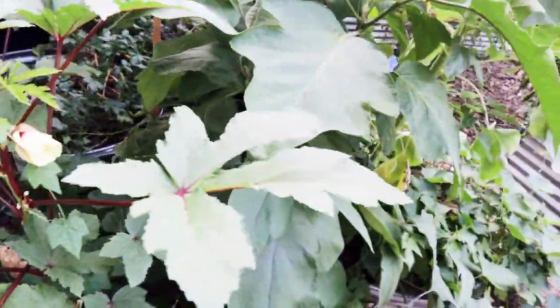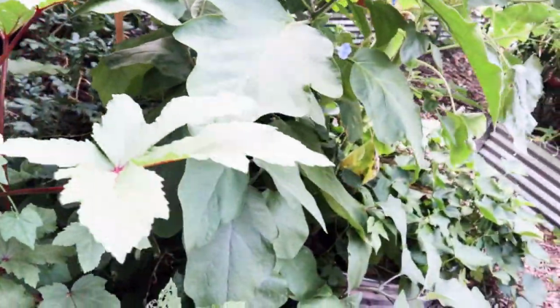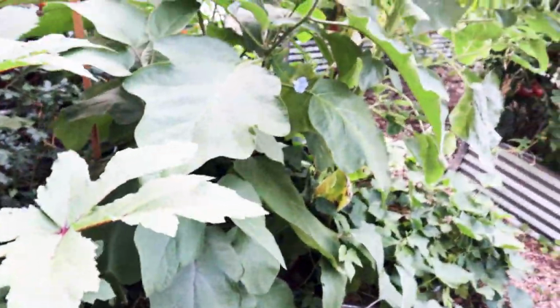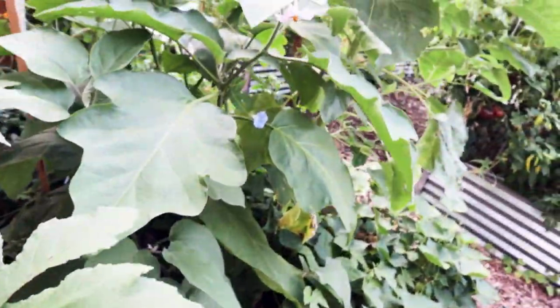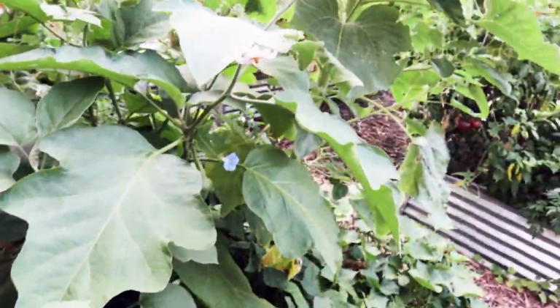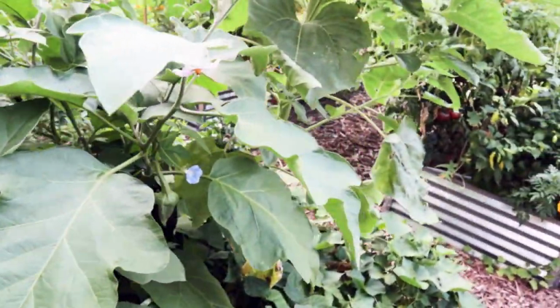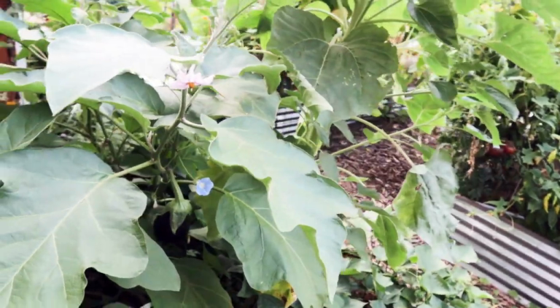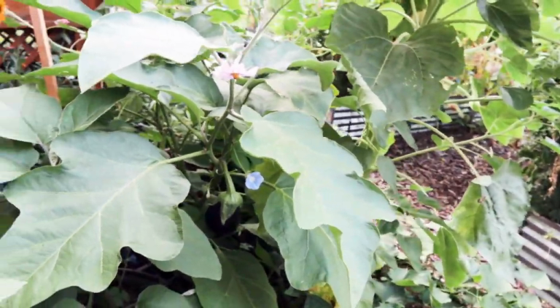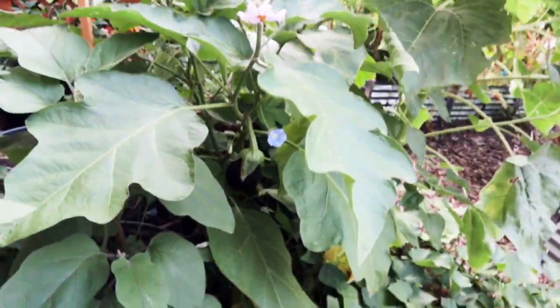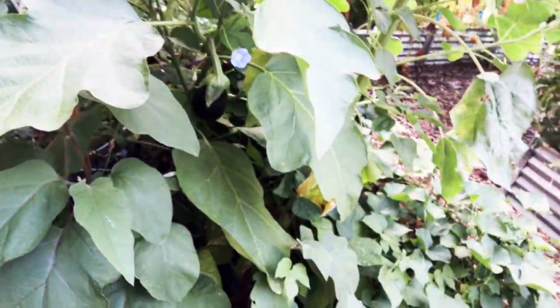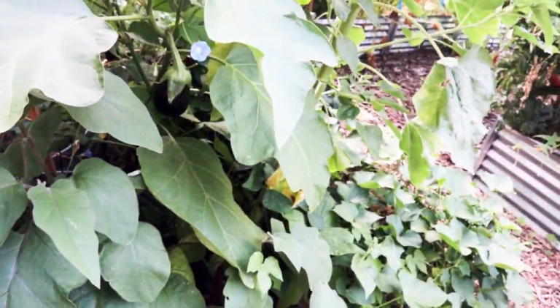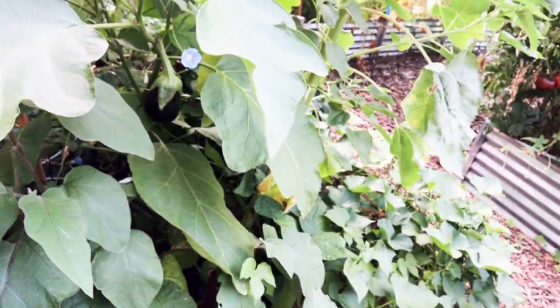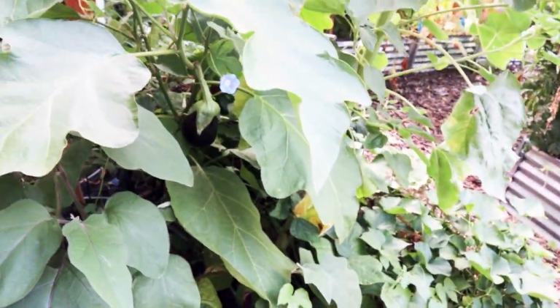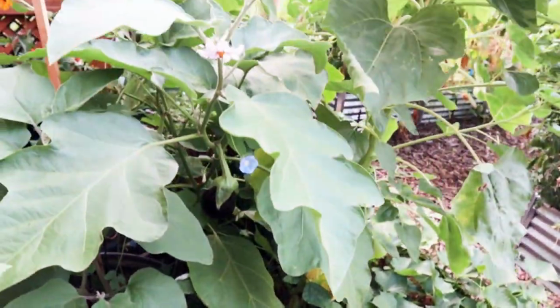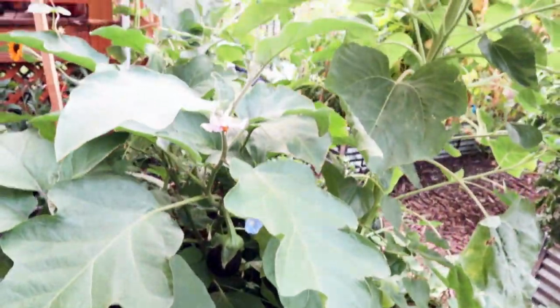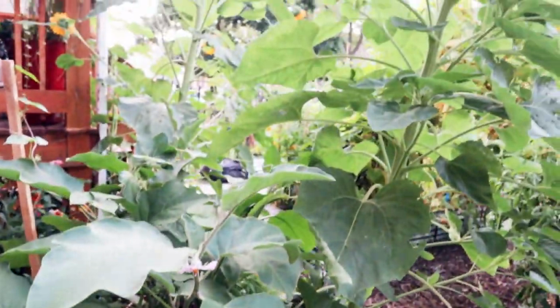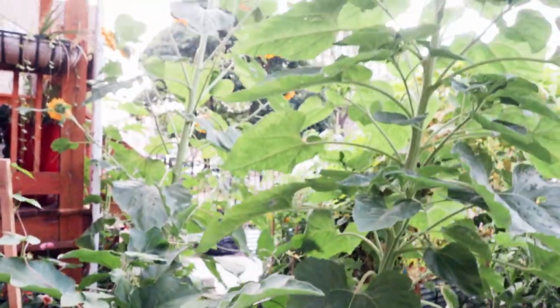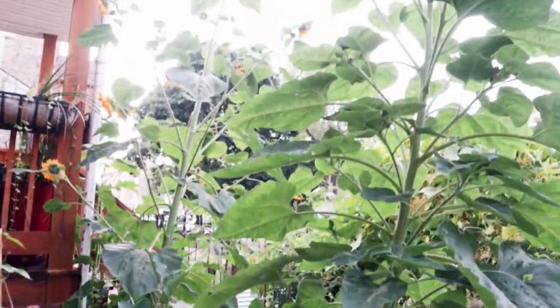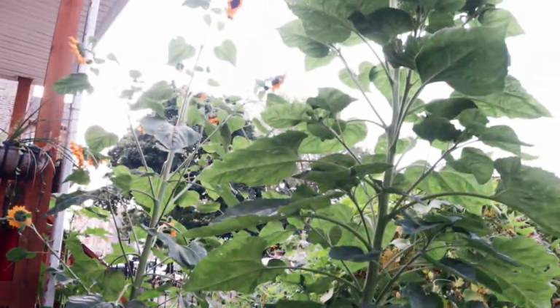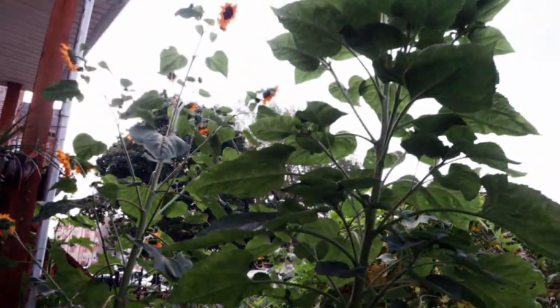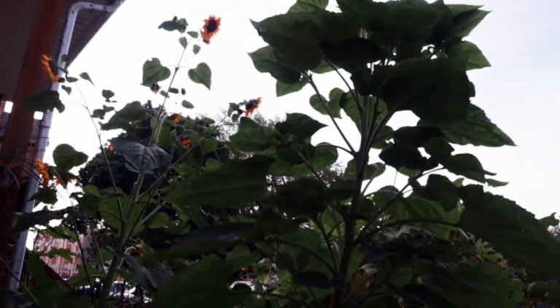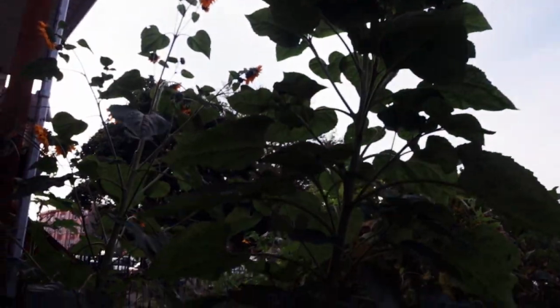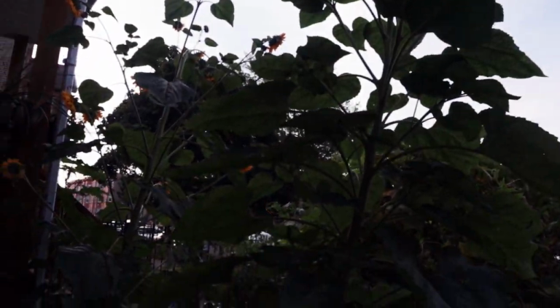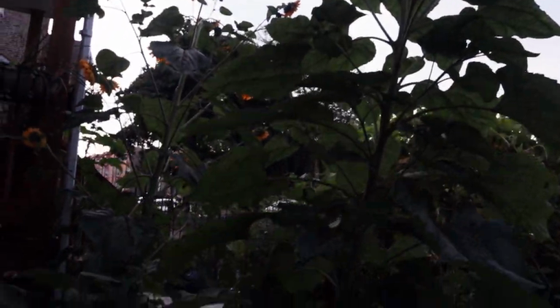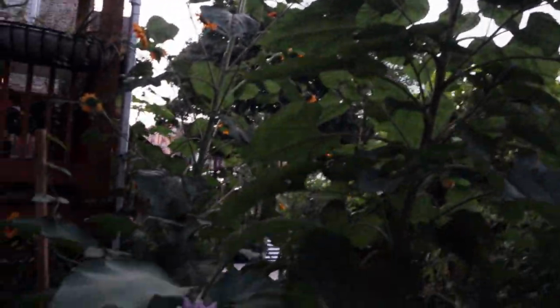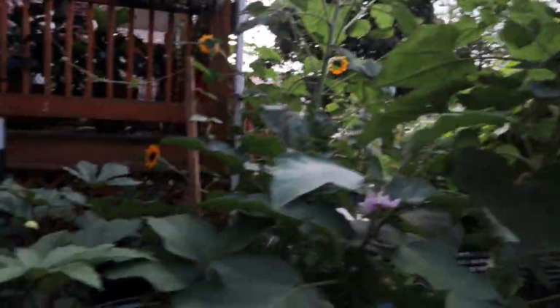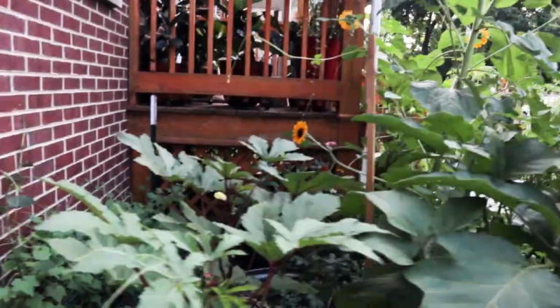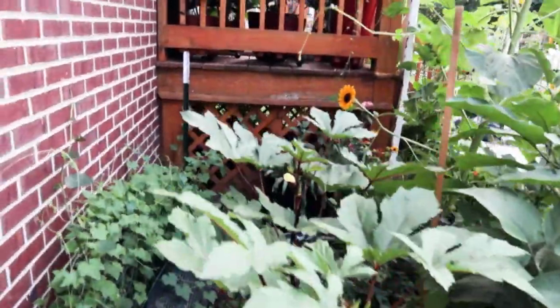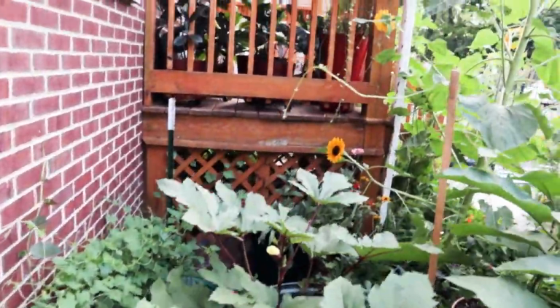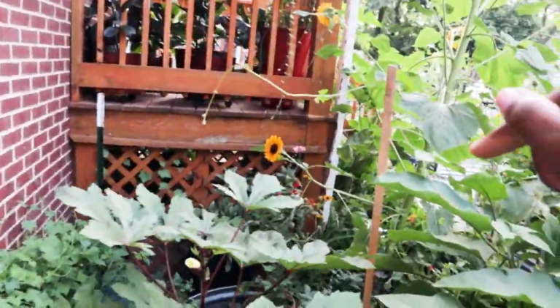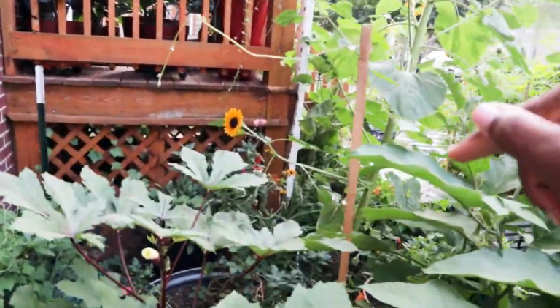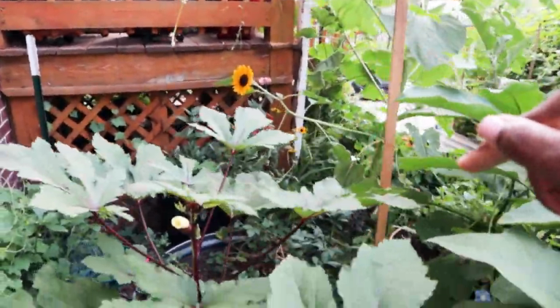This okra plant has continued to just produce pretty slowly. We're getting a couple pieces of okra, you know, enough for one dish. Okra production for me either goes way too much or not enough — can't quite get that right. The sunflower is doing great.